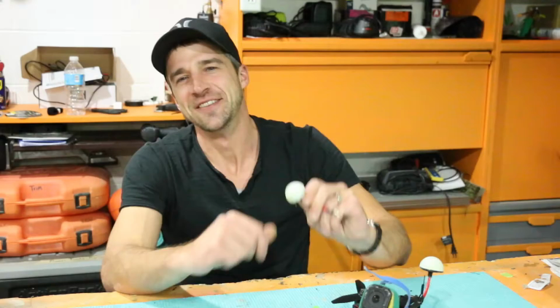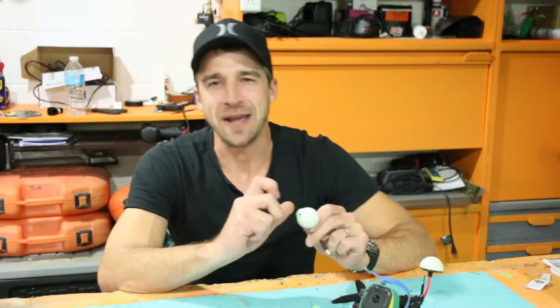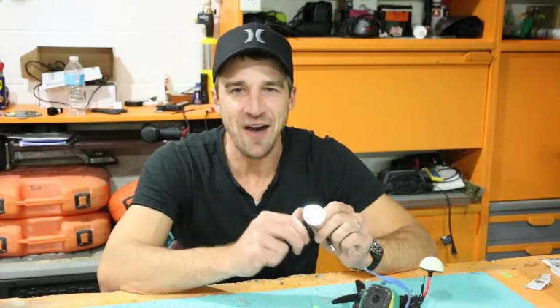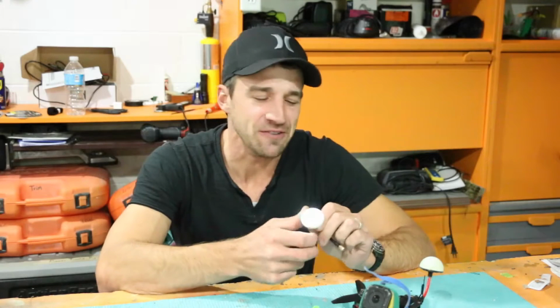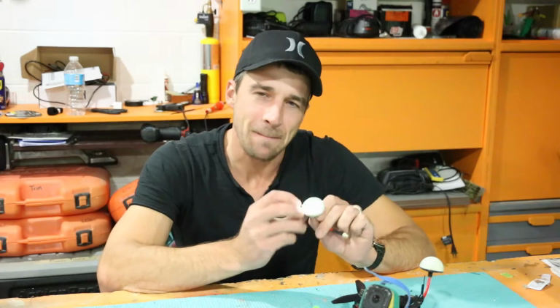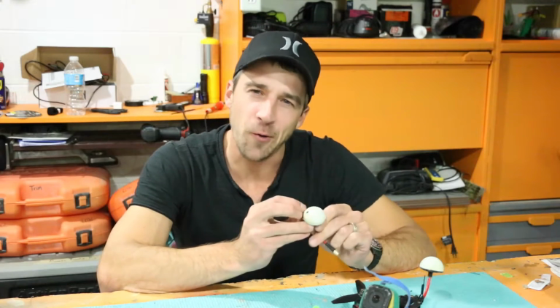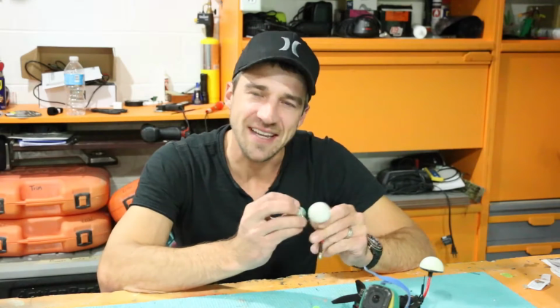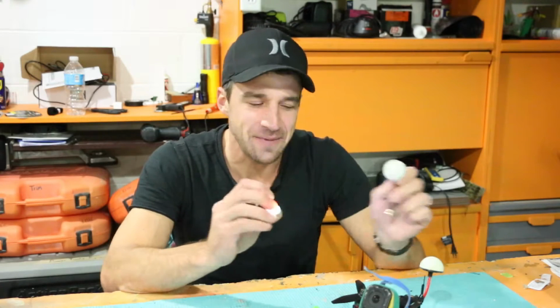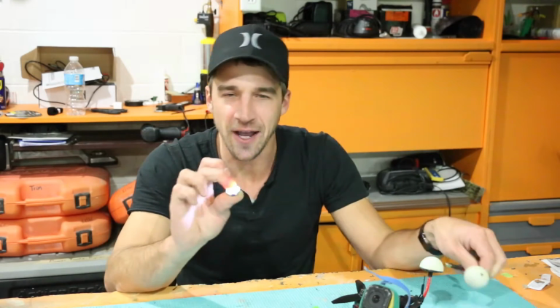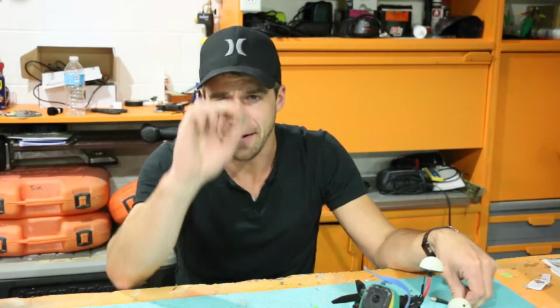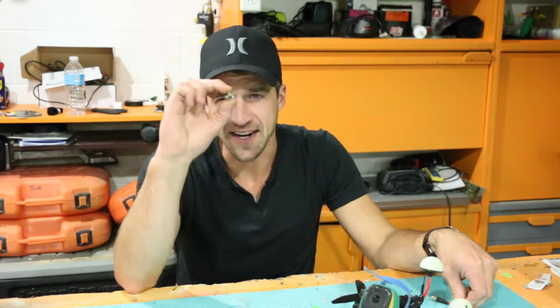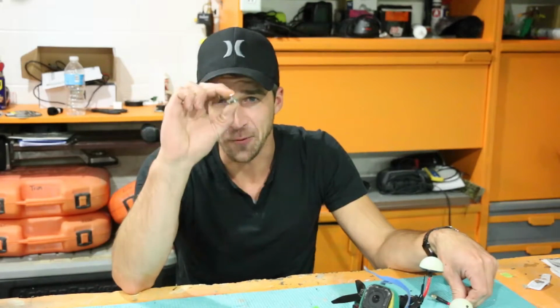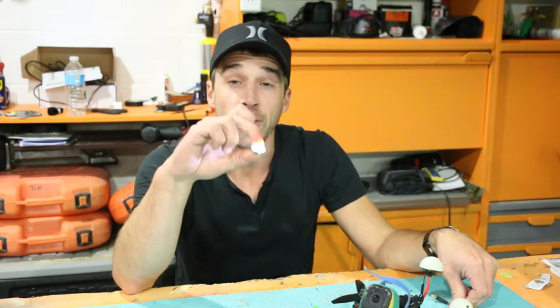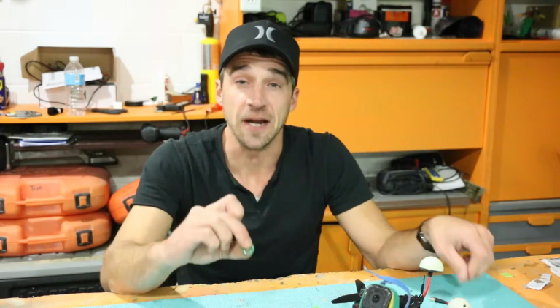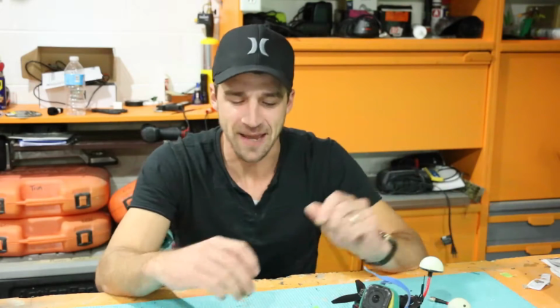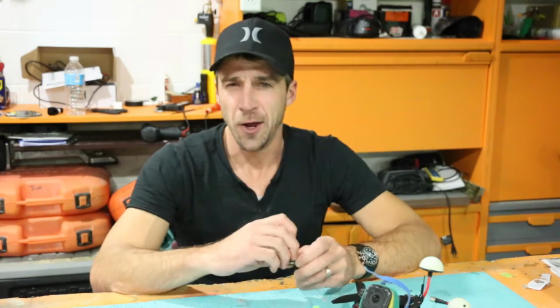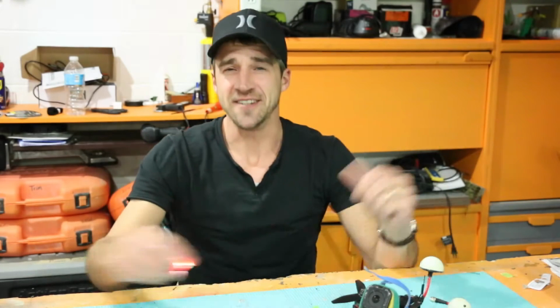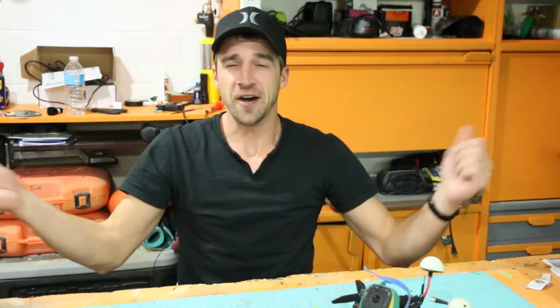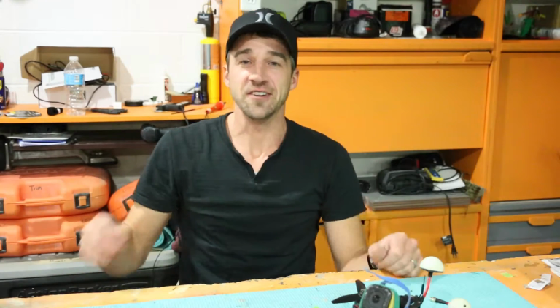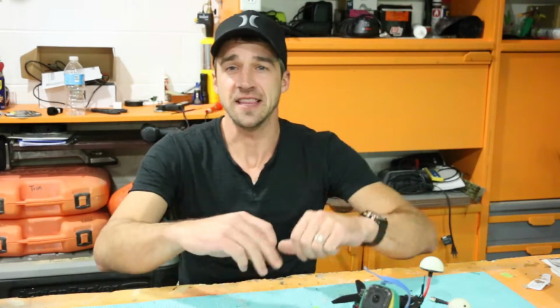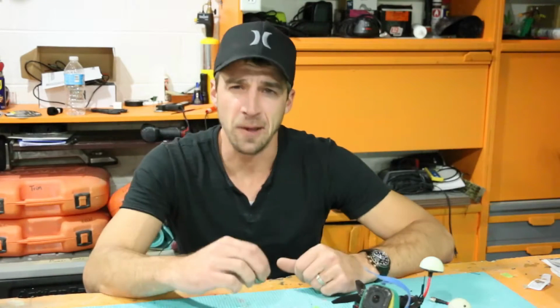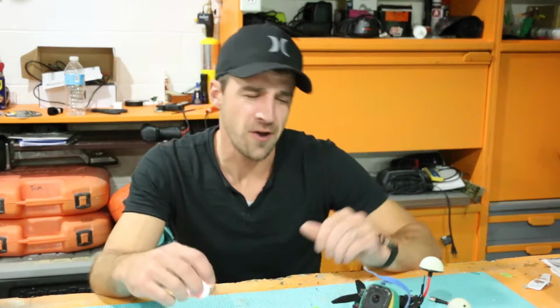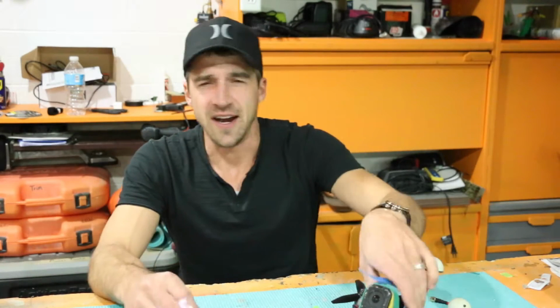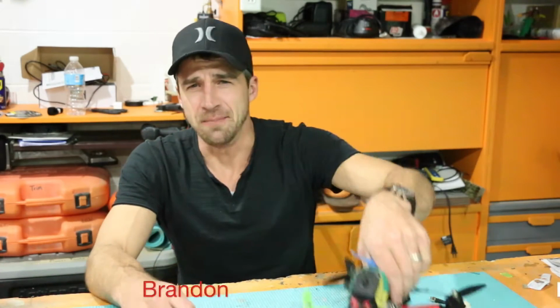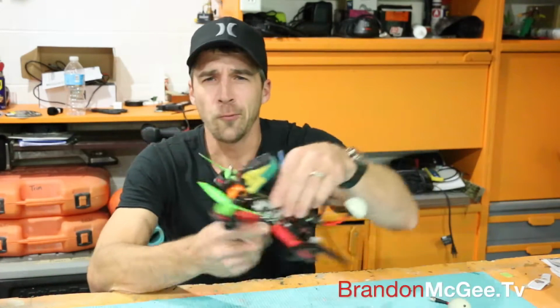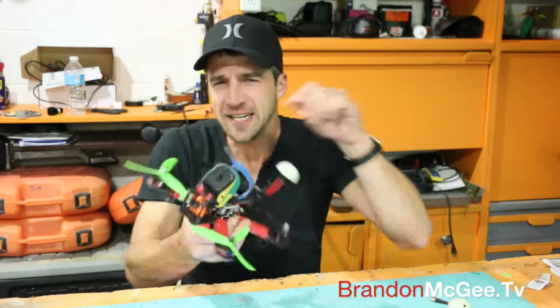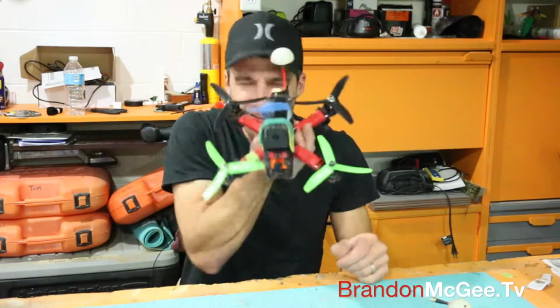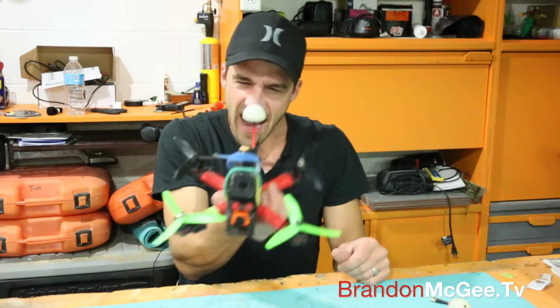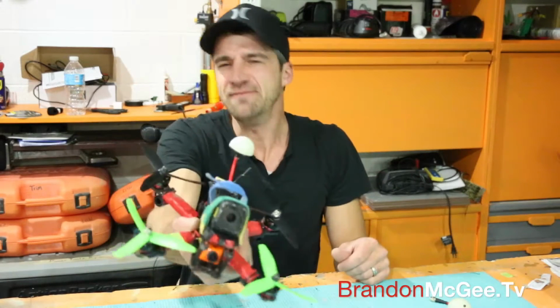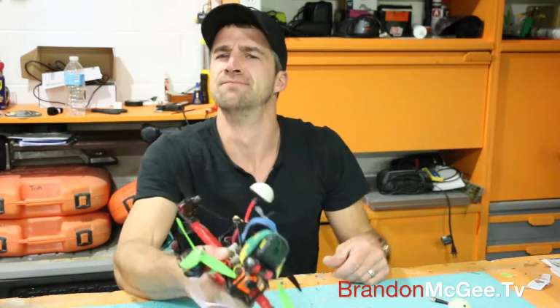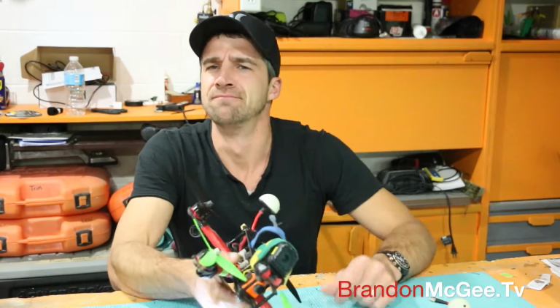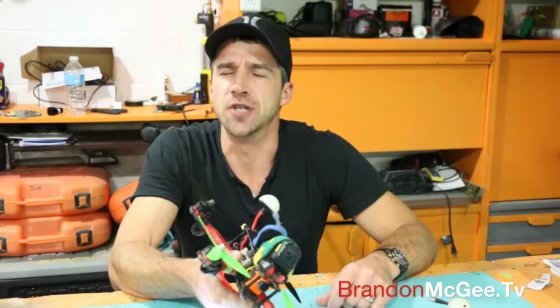That was my quick how-to on making a cordless light system on your quad without adding a lot of weight or taking up any space. Hope you found this video helpful — if you liked it, leave a comment below and I'll do some more racing quad content.